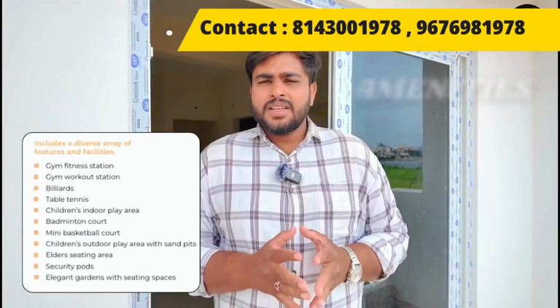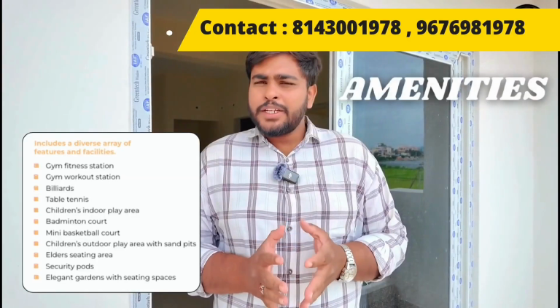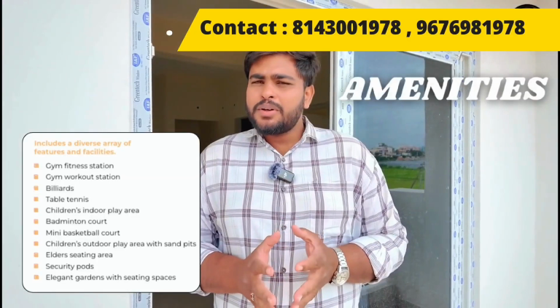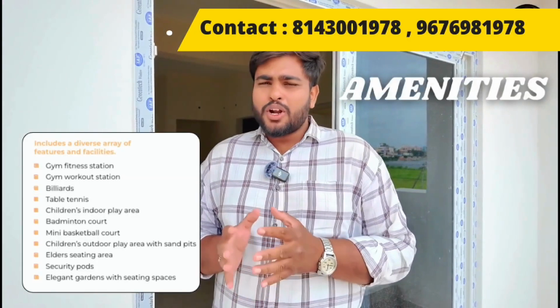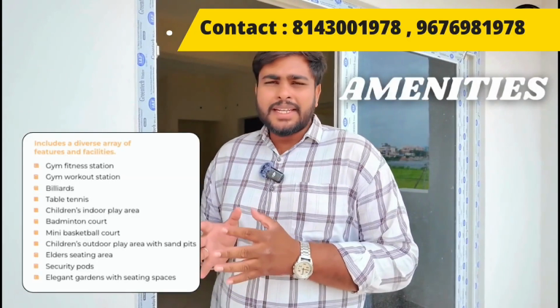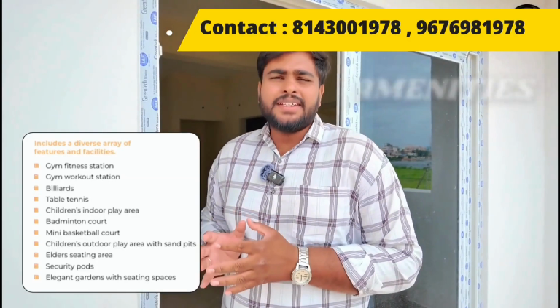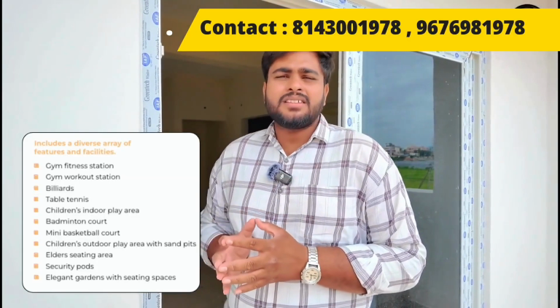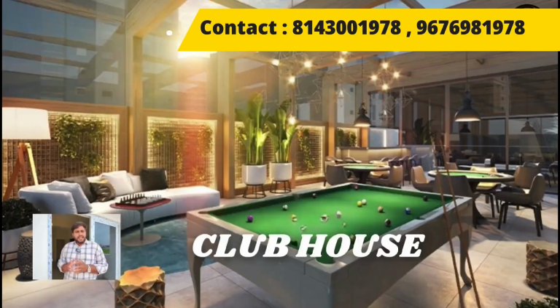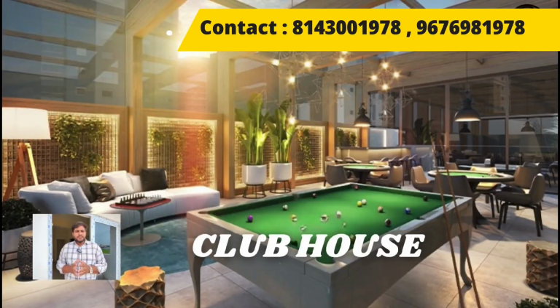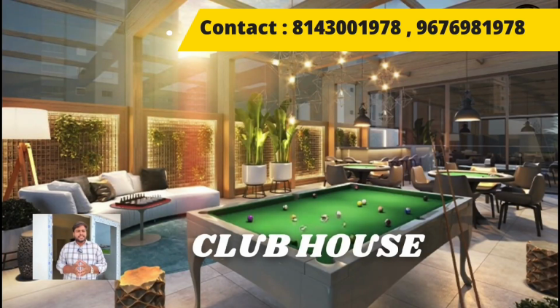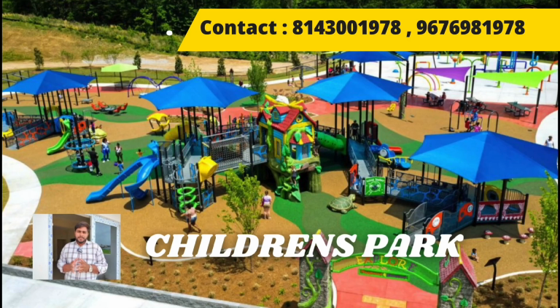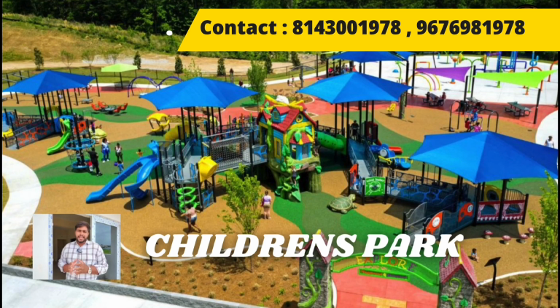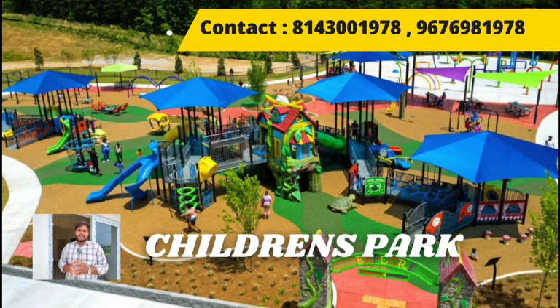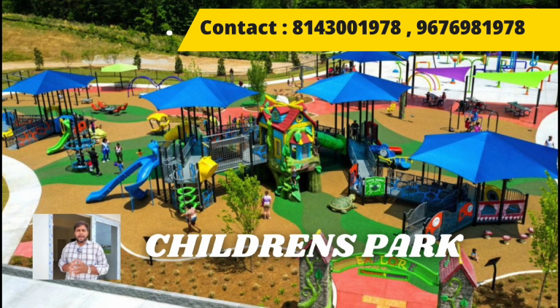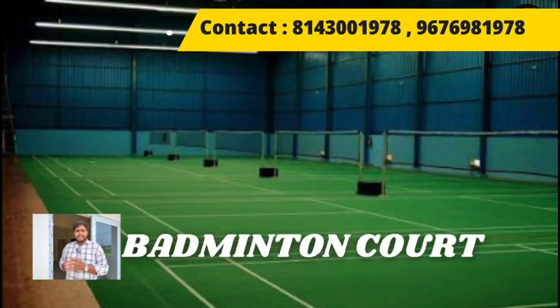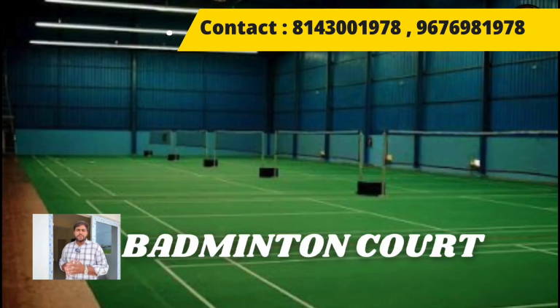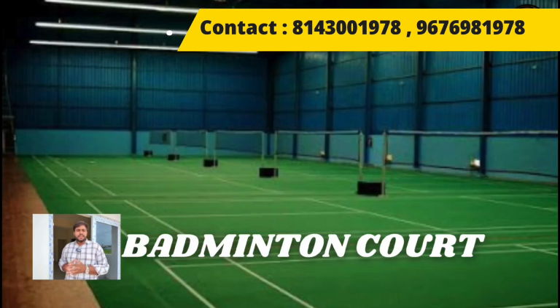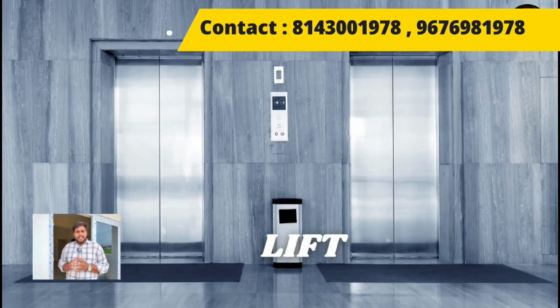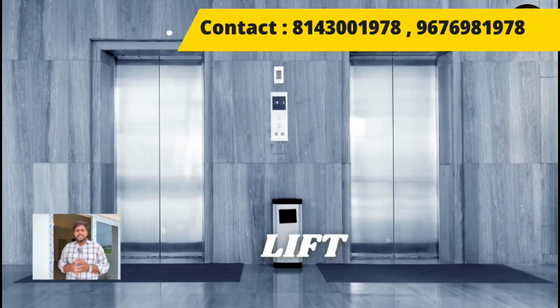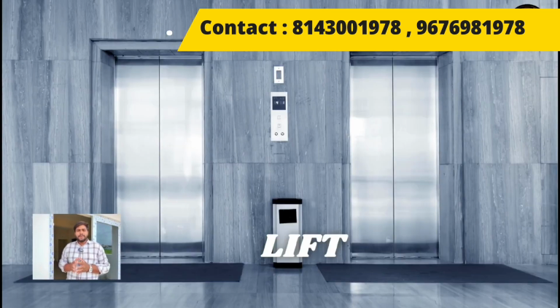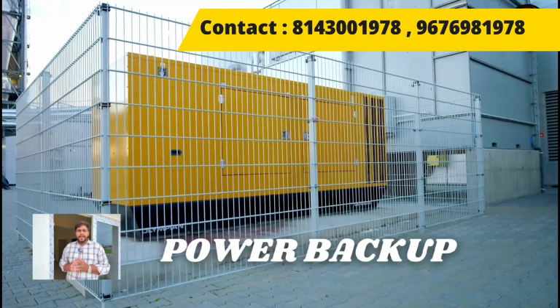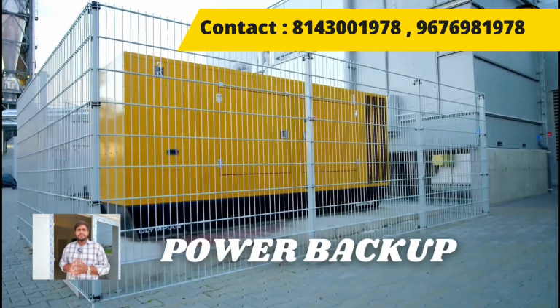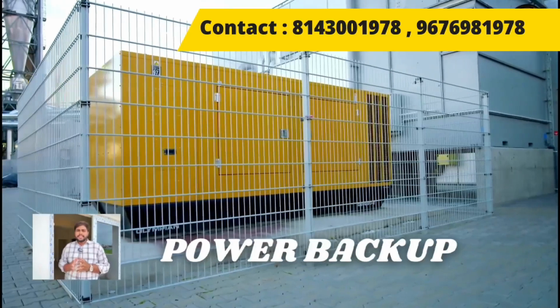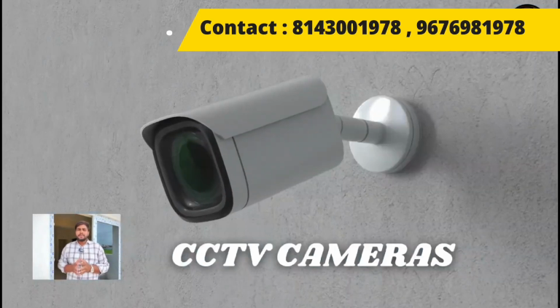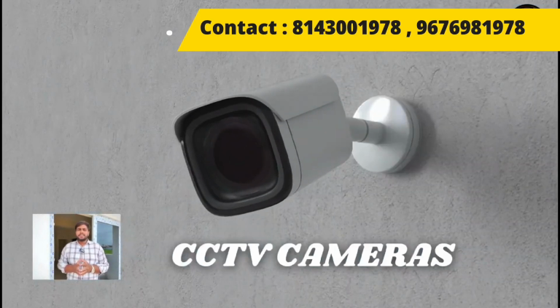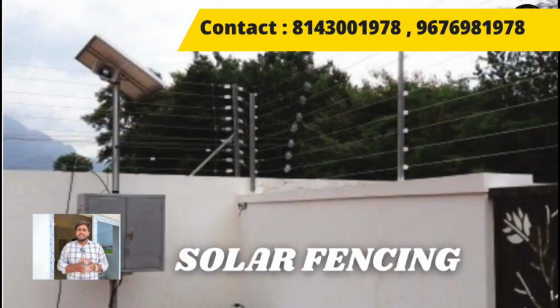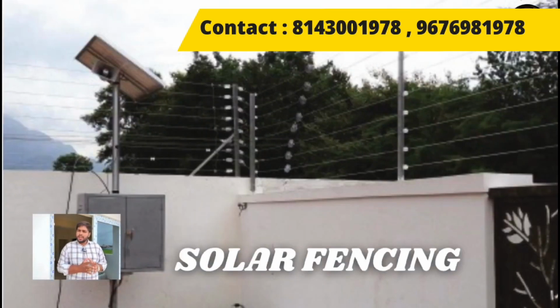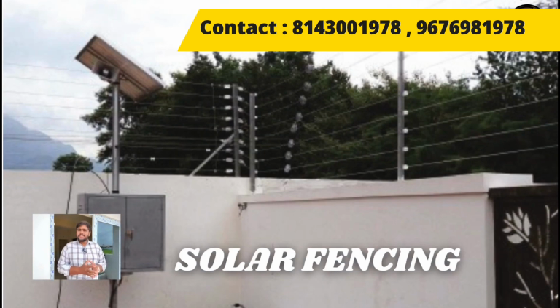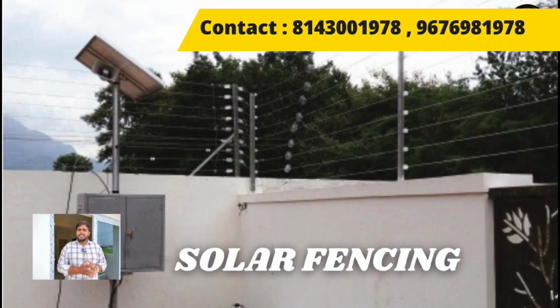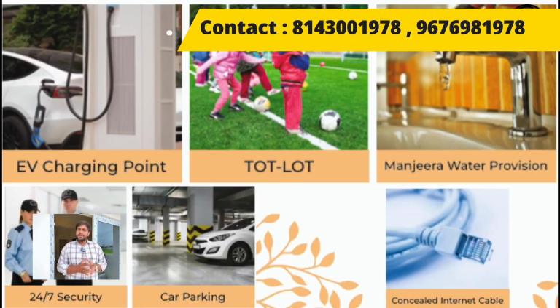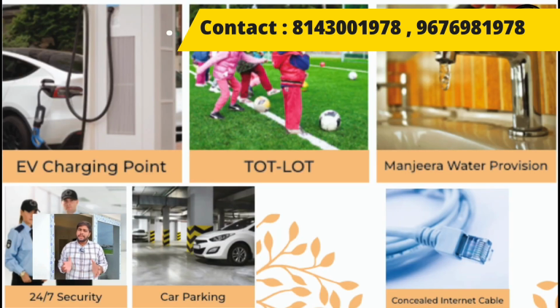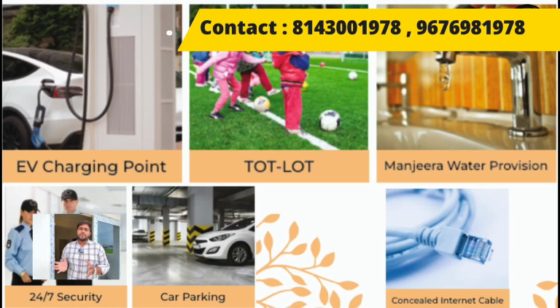Coming to project amenities: clubhouse, children's park area, badminton court, lift, power backup, CC cameras, solar fencing, and many more.